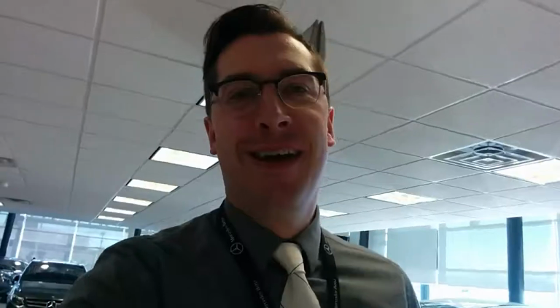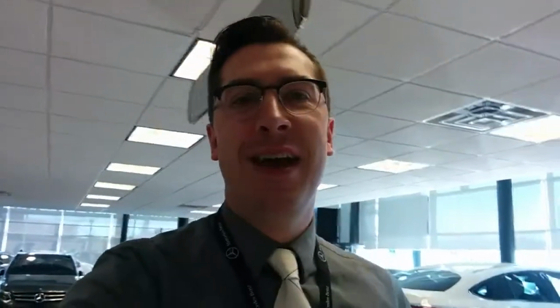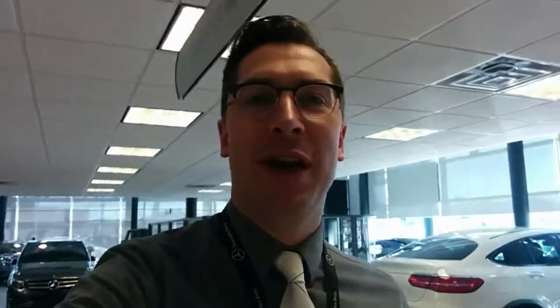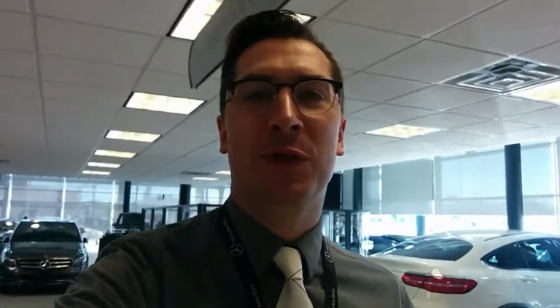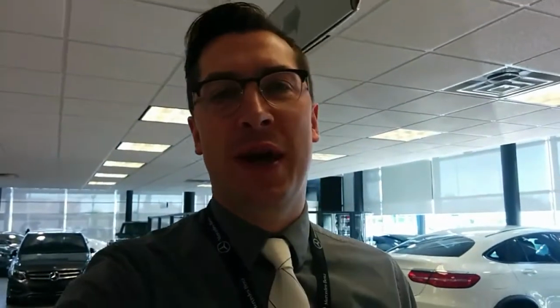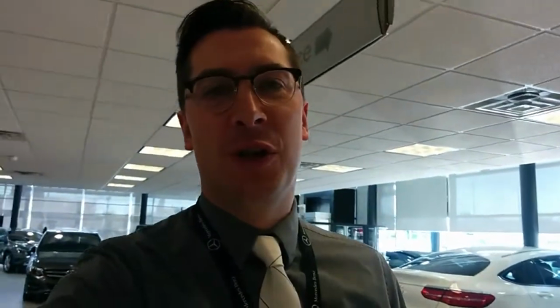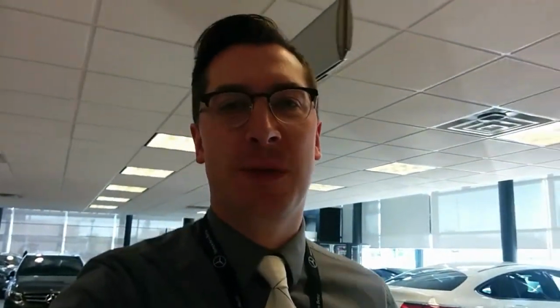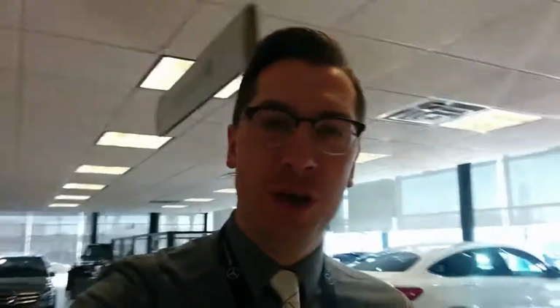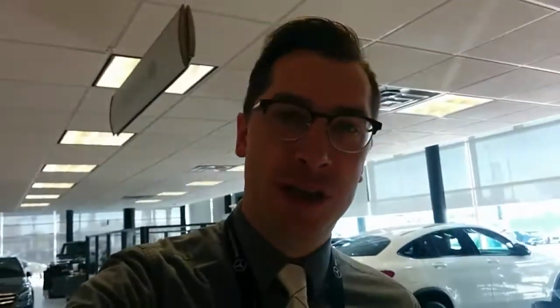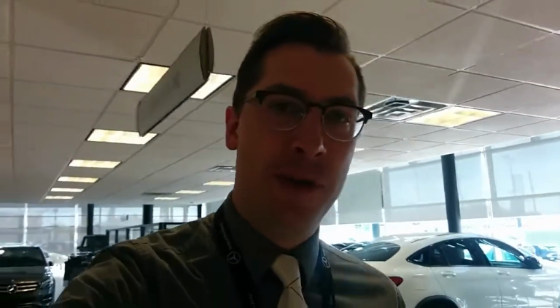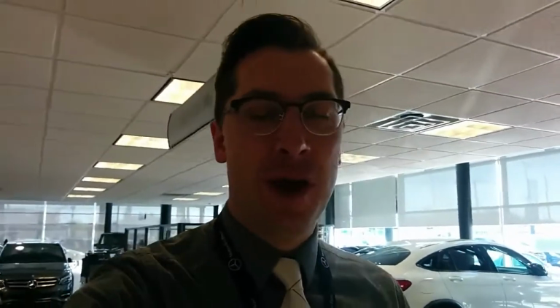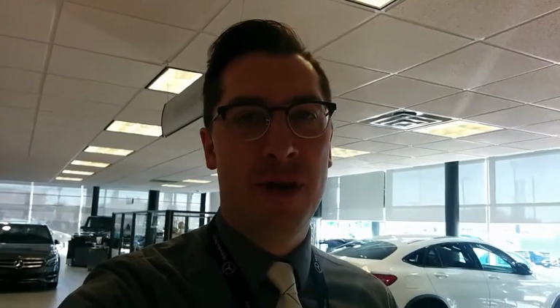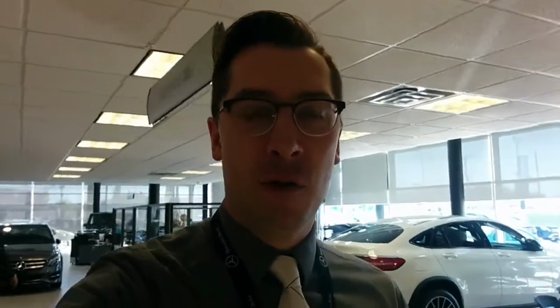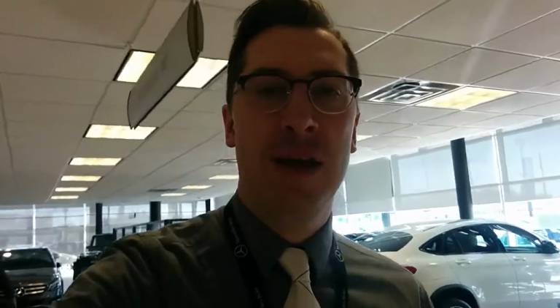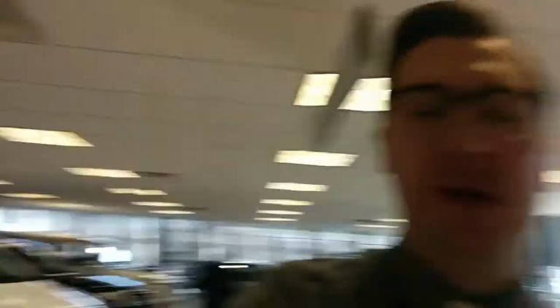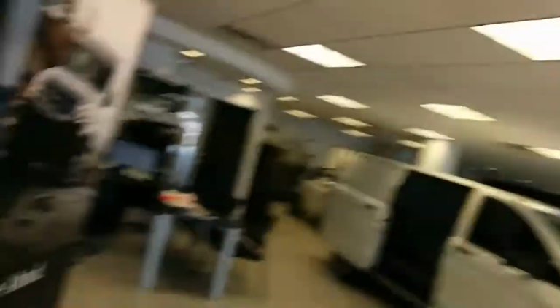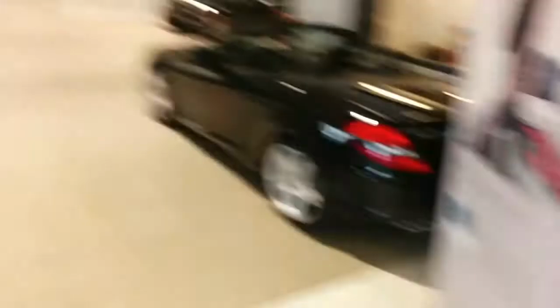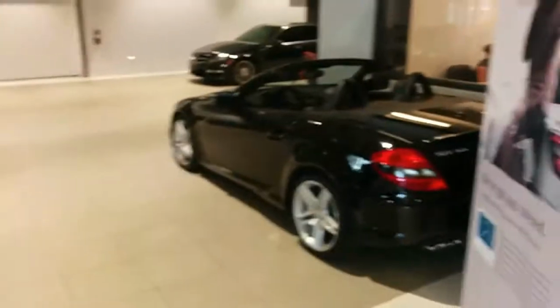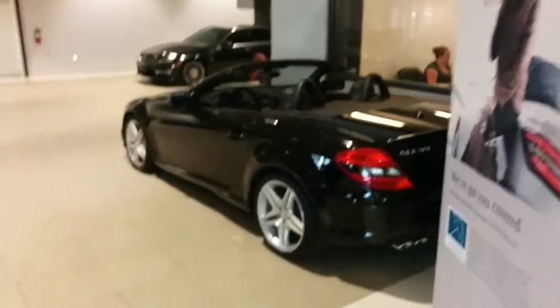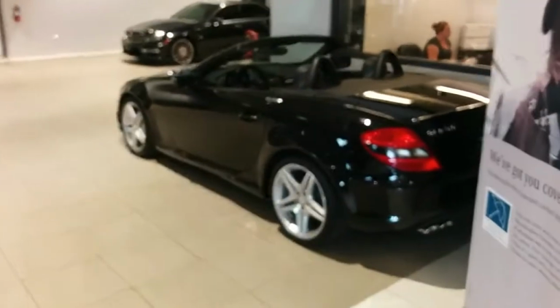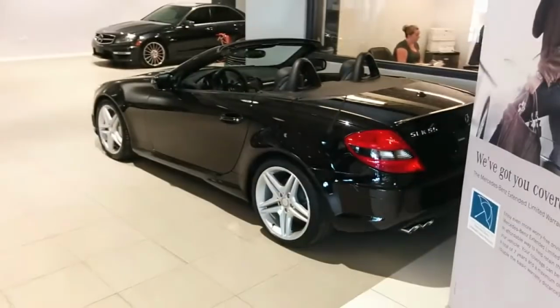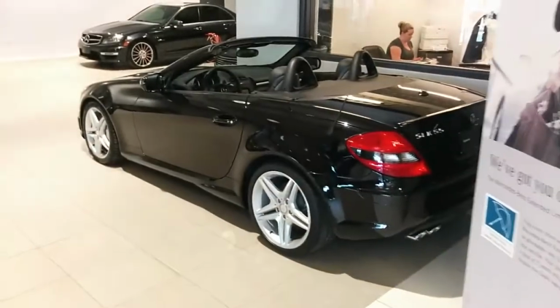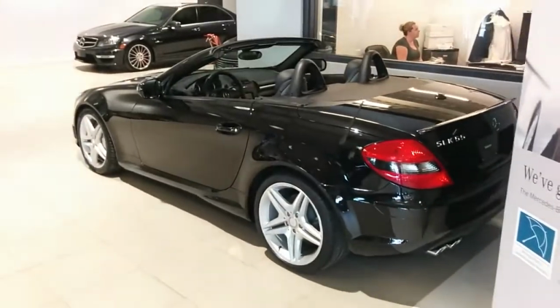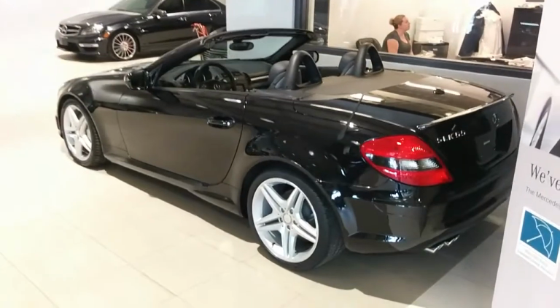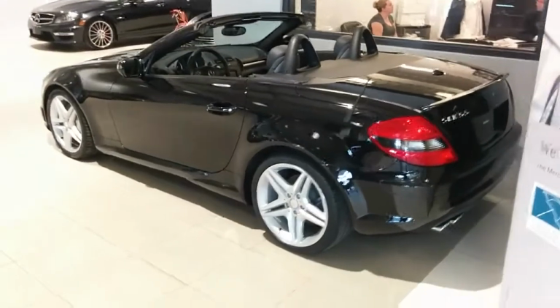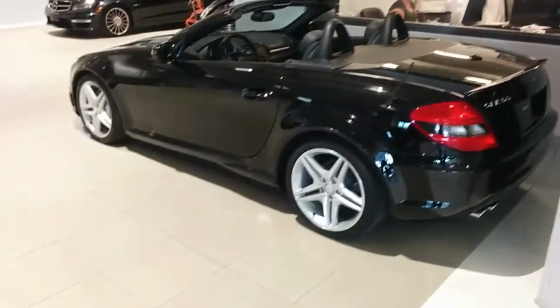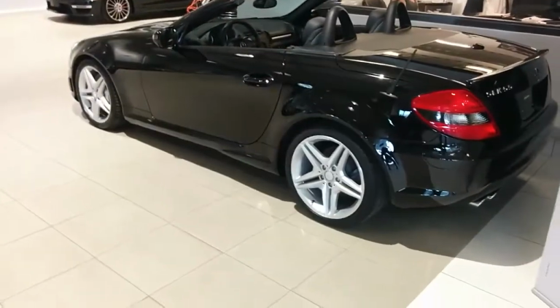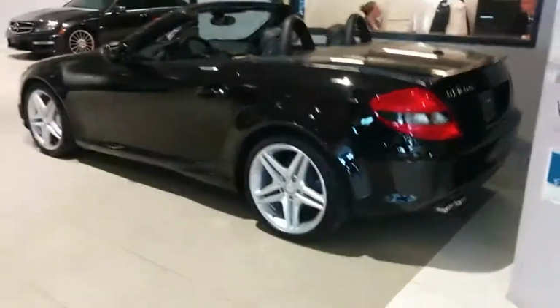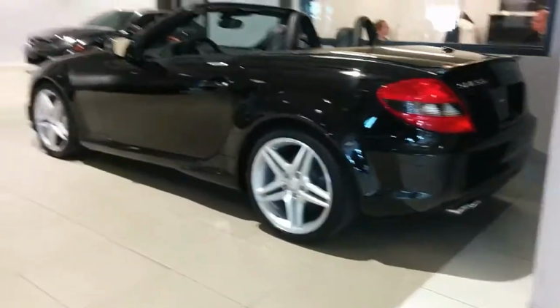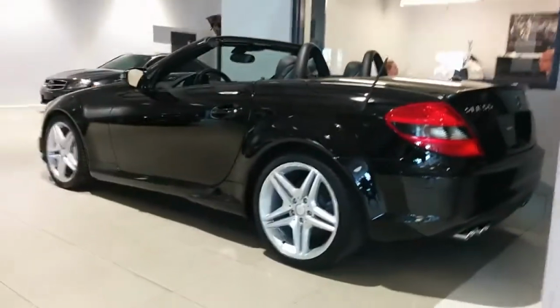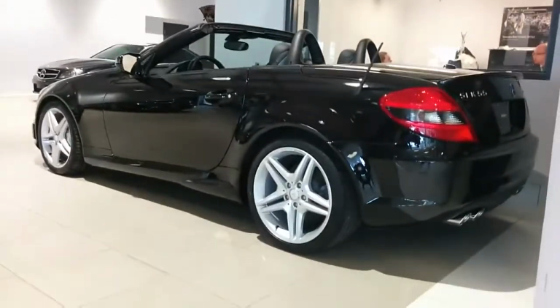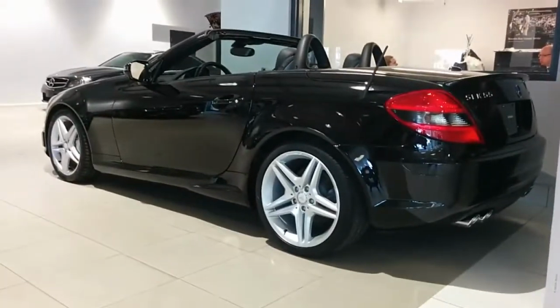Hey, it's Ryan at Performance Mercedes-Benz. I just want to show you something really cool that just happened to arrive over the weekend. So here she is. We put it in the showroom because it is a one-of-a-kind piece. You don't see these around too often.